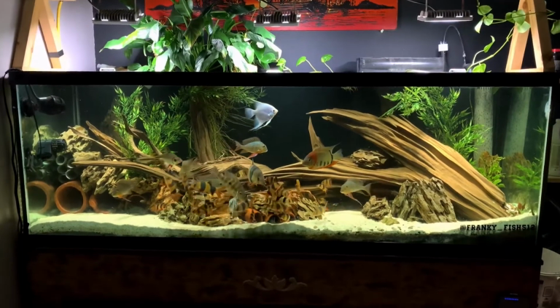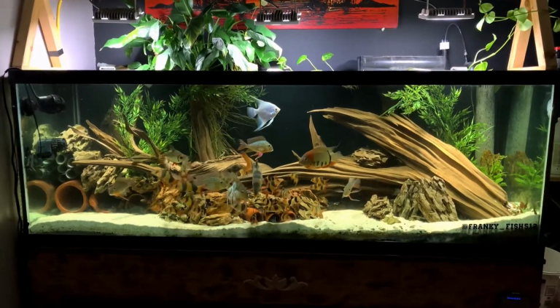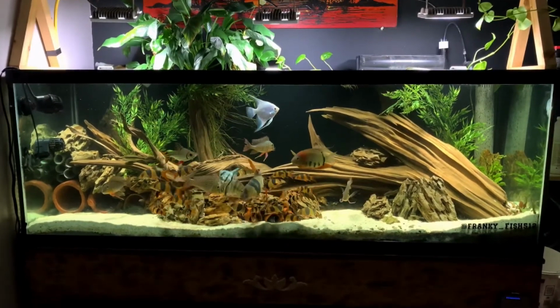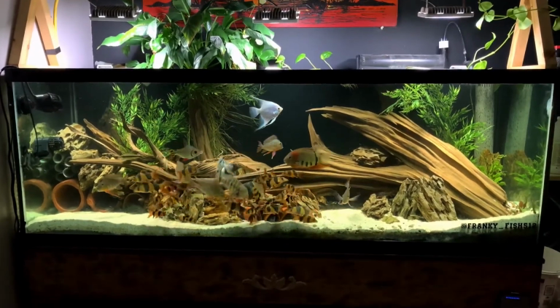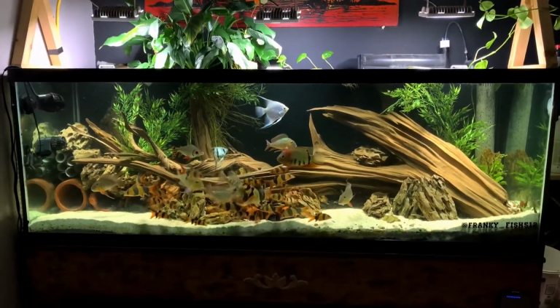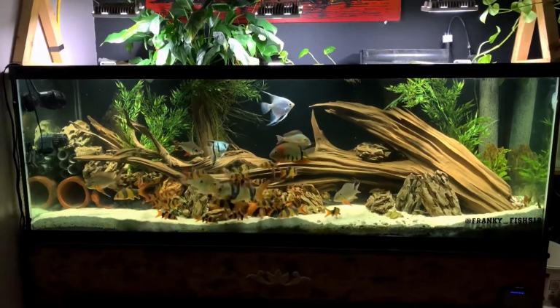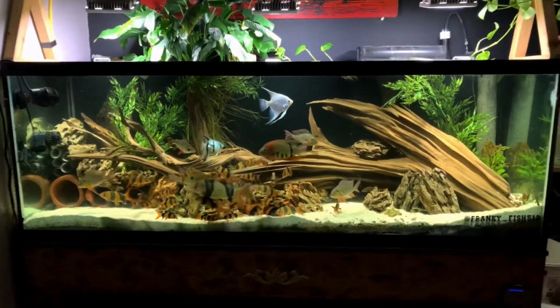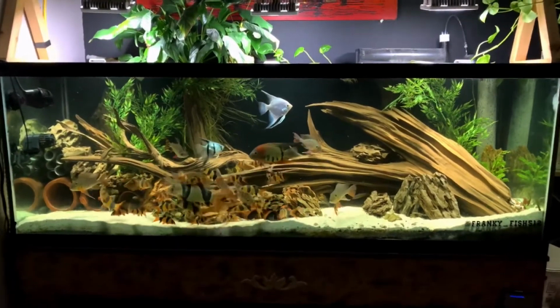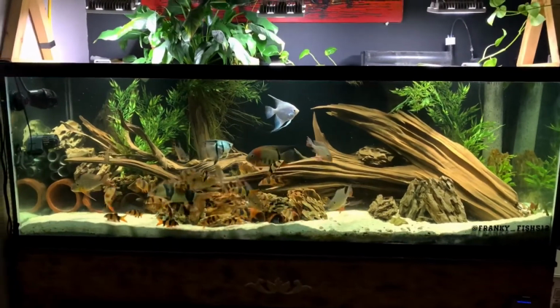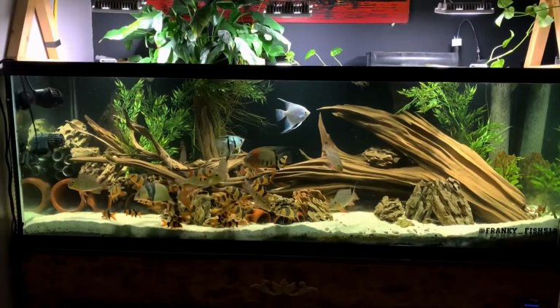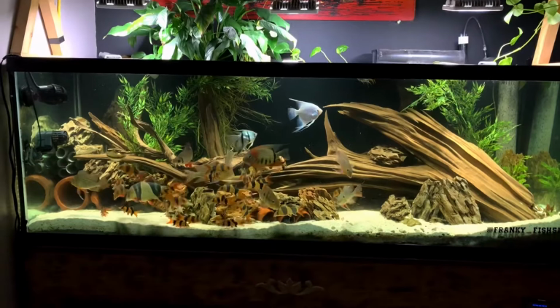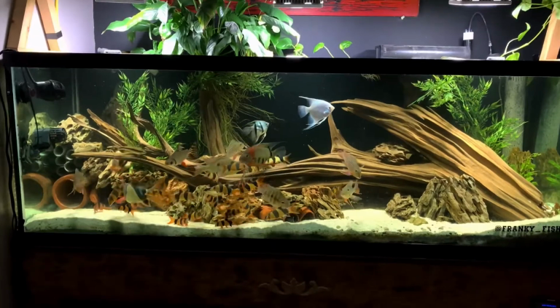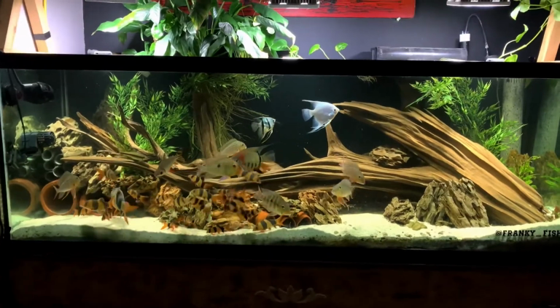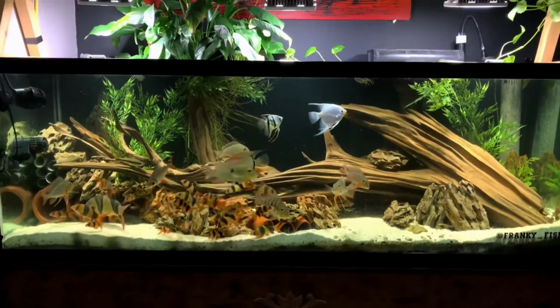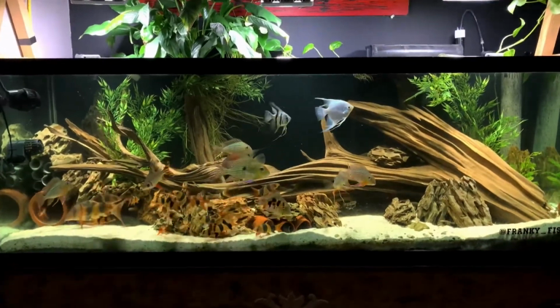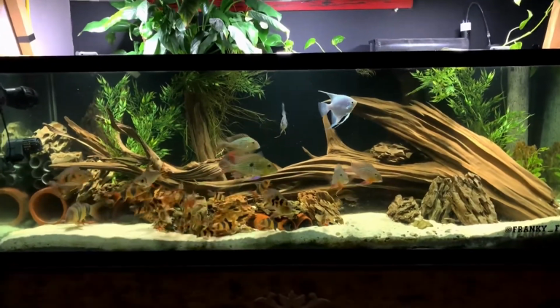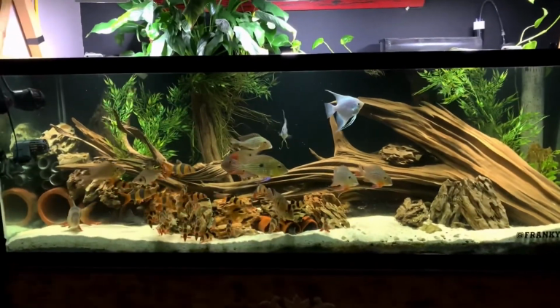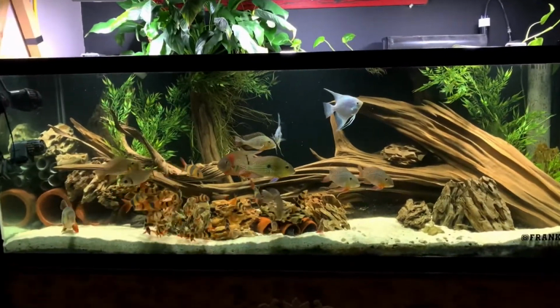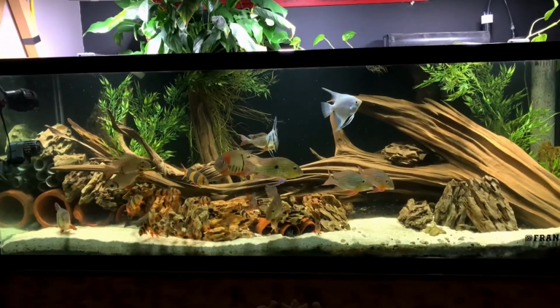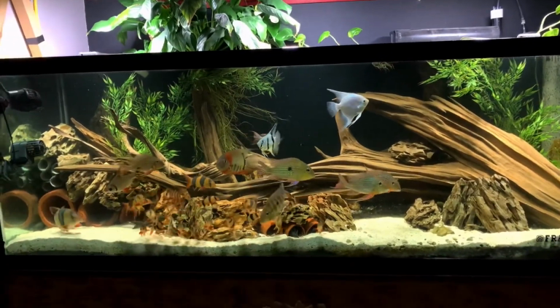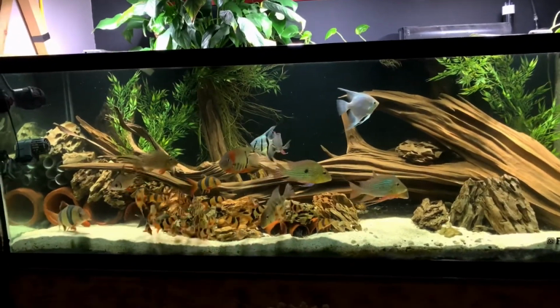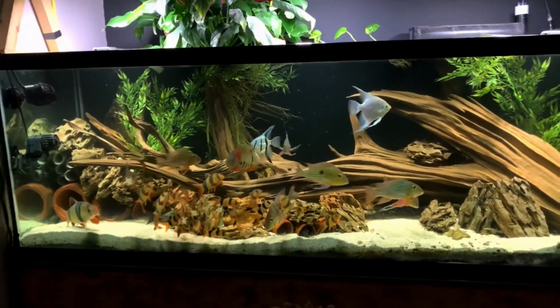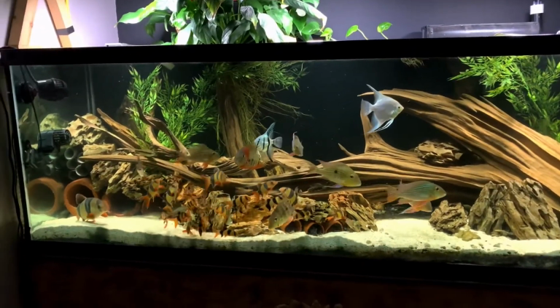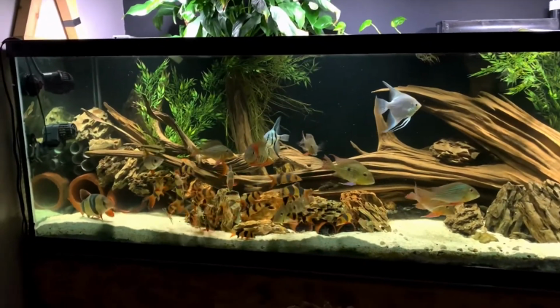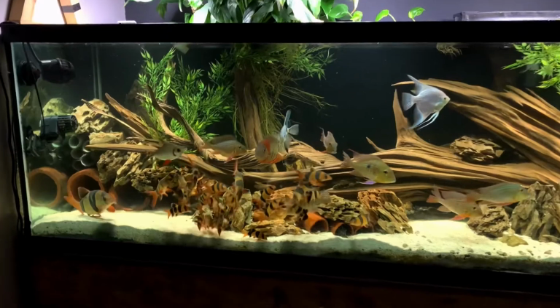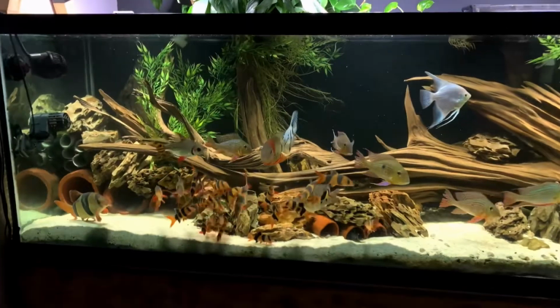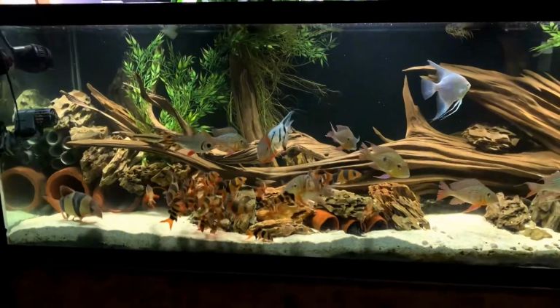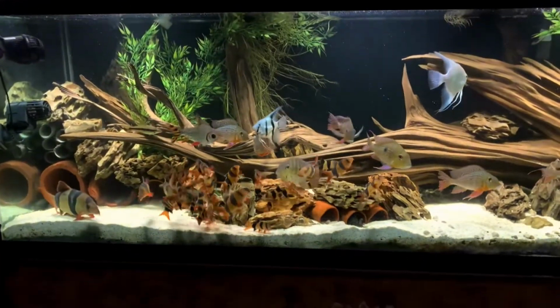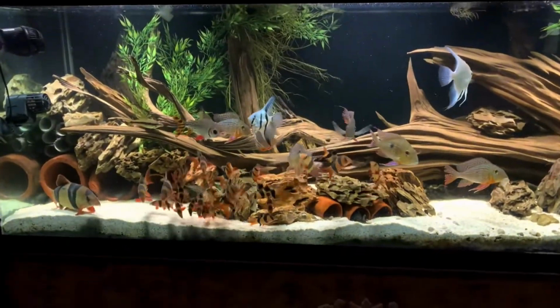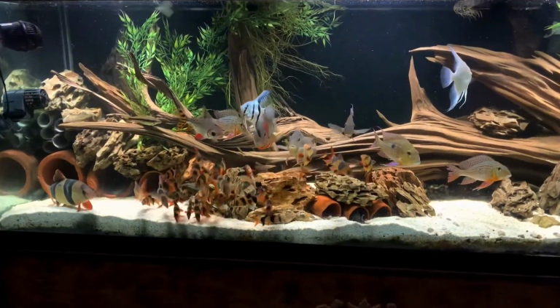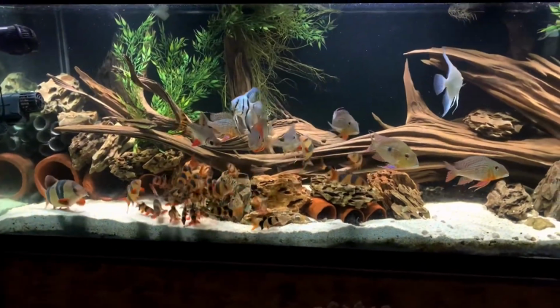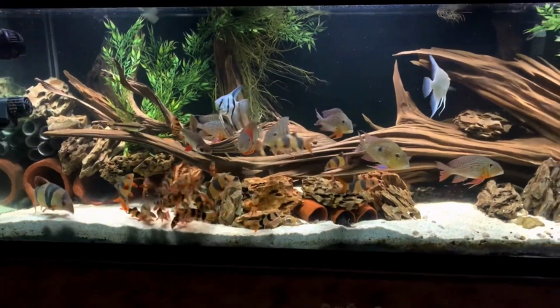Hey, how's it going? This is my 180-gallon tank, some South American cichlids and clown loaches, and a few black holes.